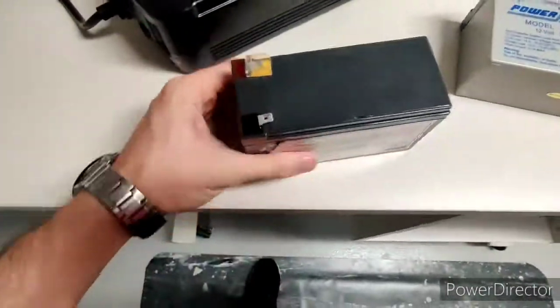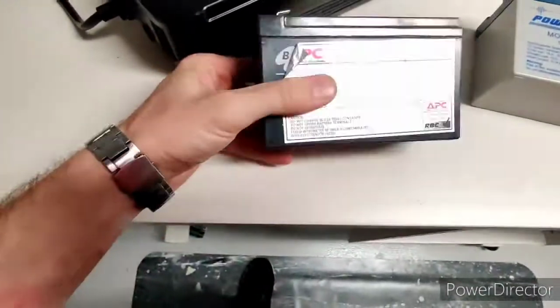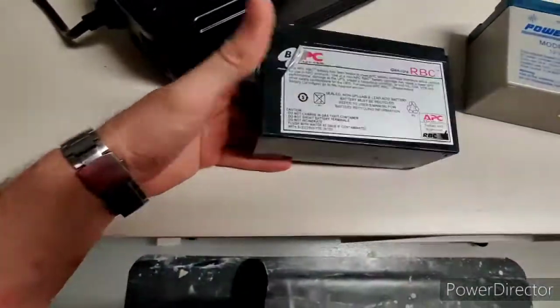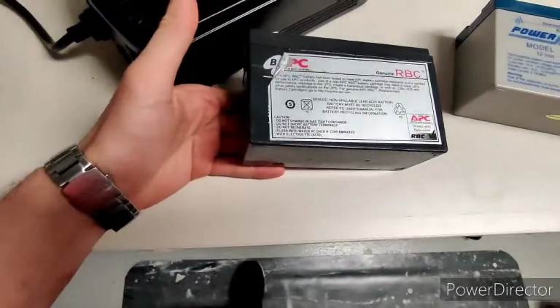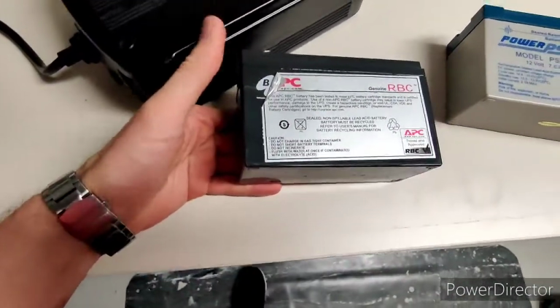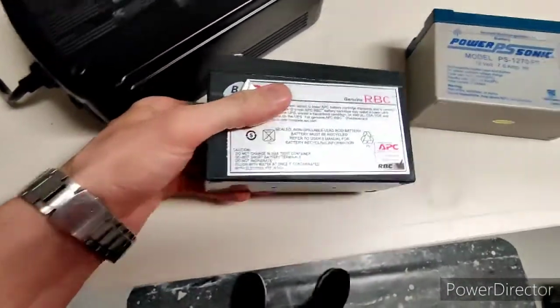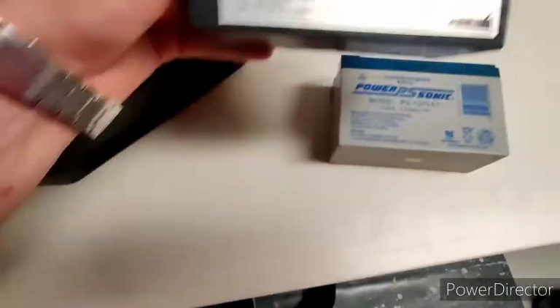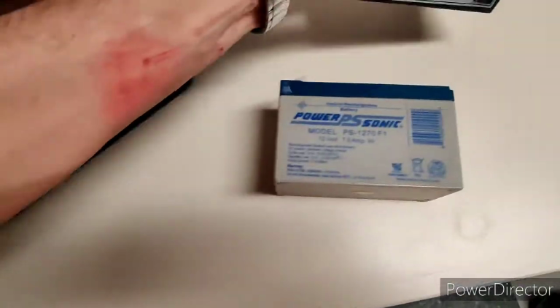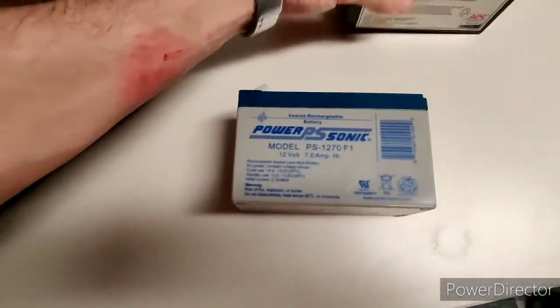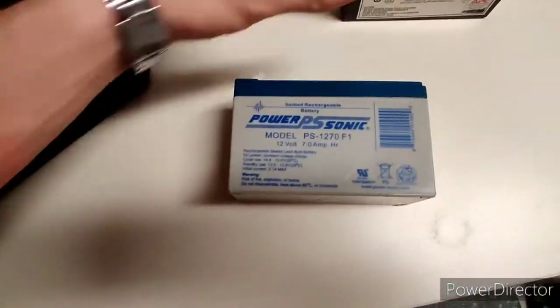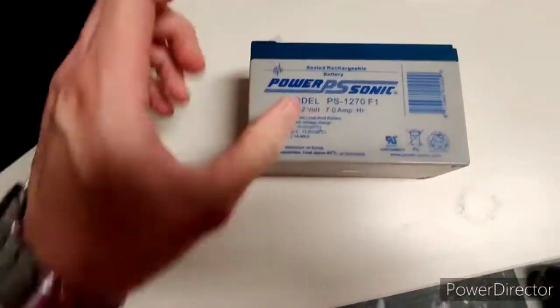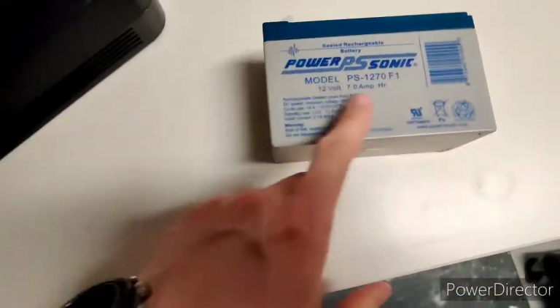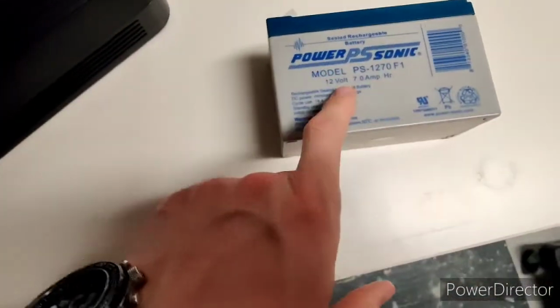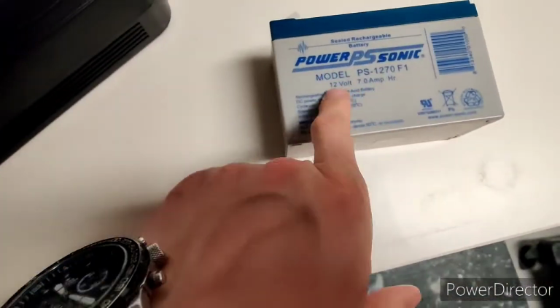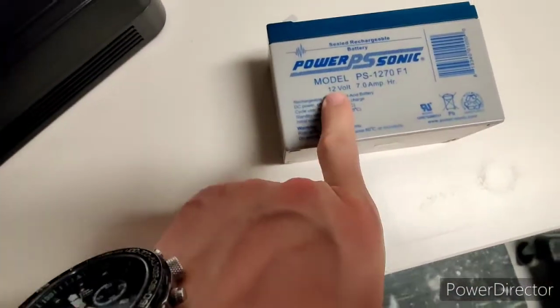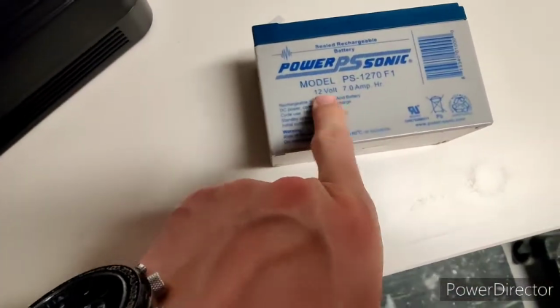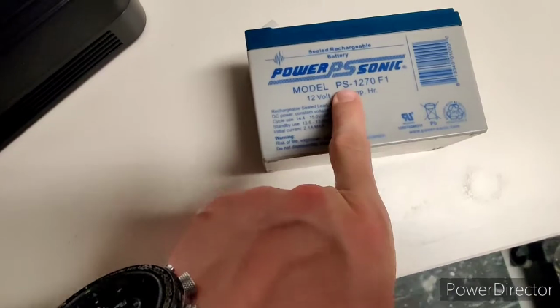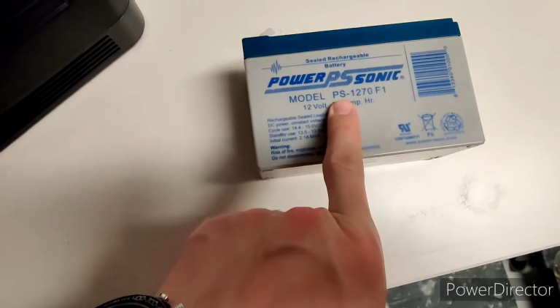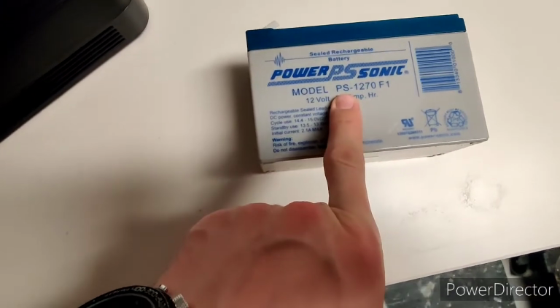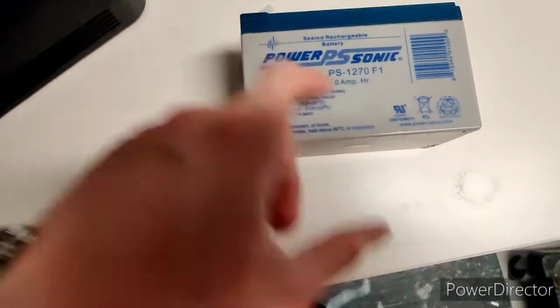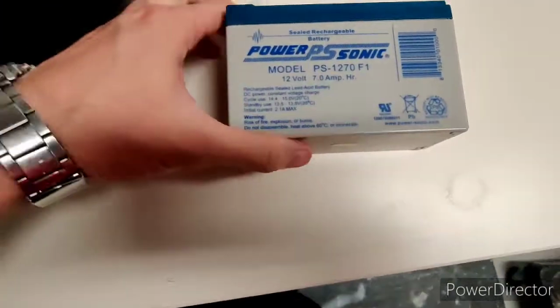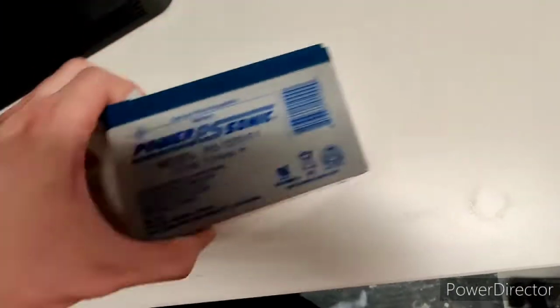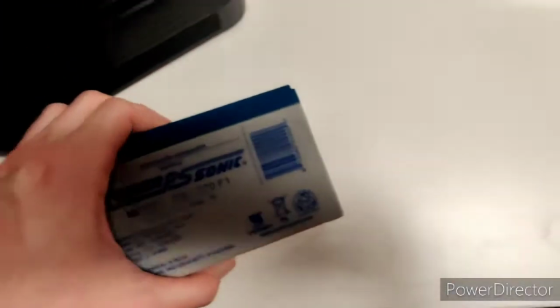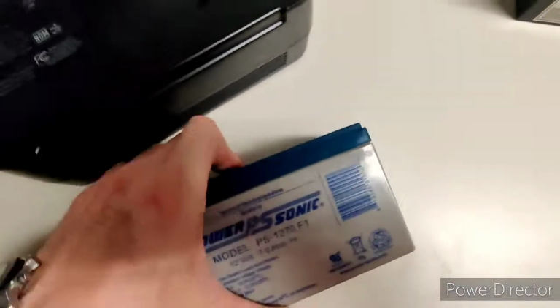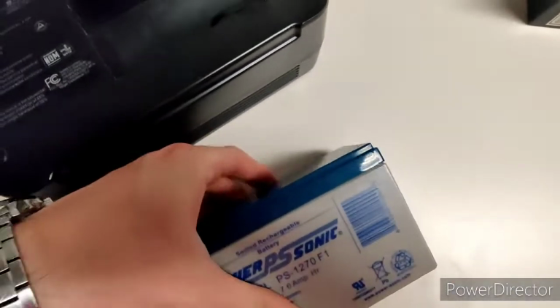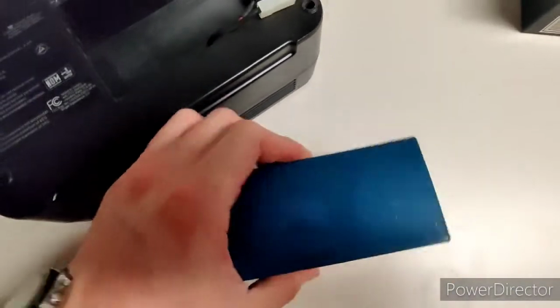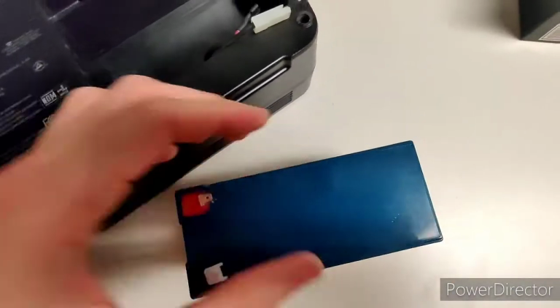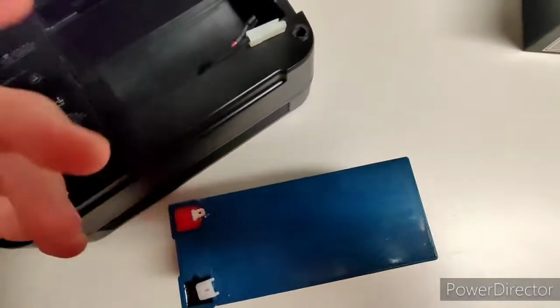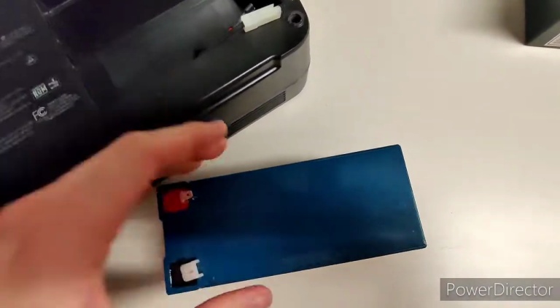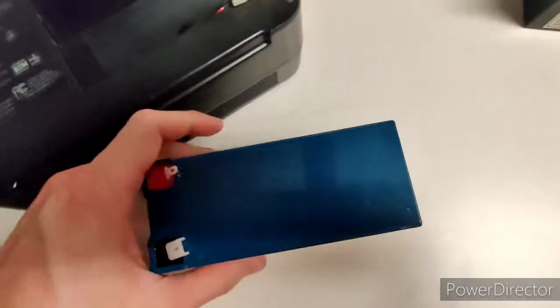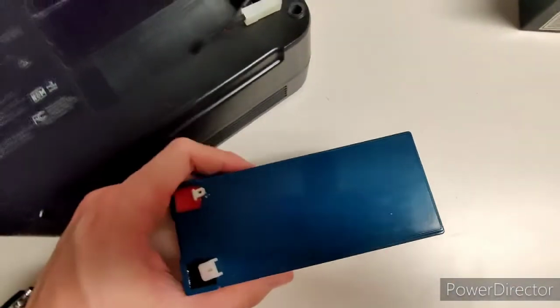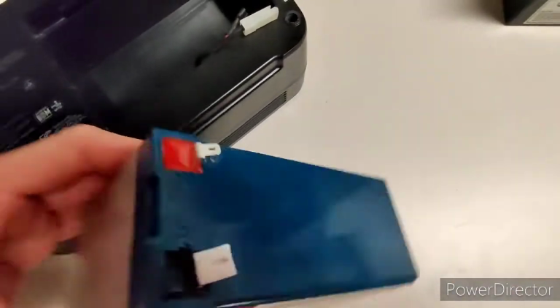So that's the original battery. You can get any name brand as long as it's 12 volts, 7 amp hours — just to make sure we're at the same spec.